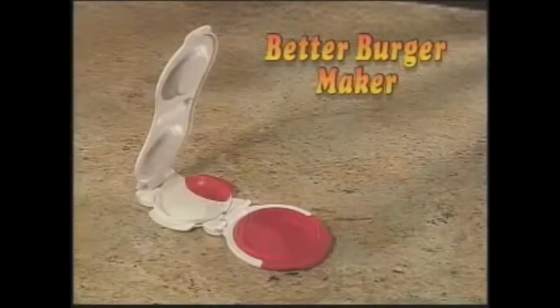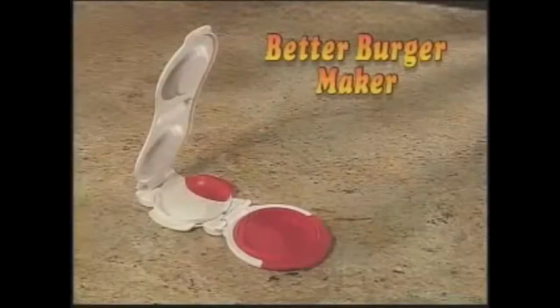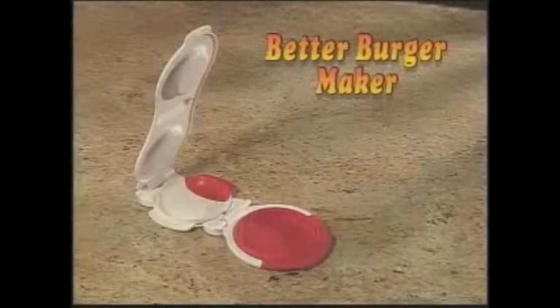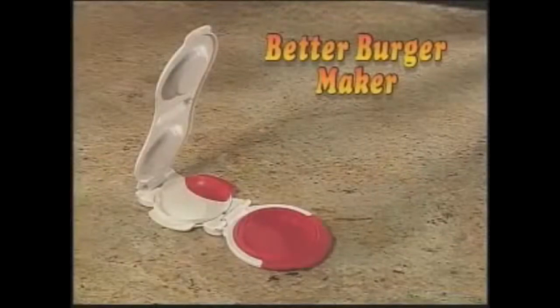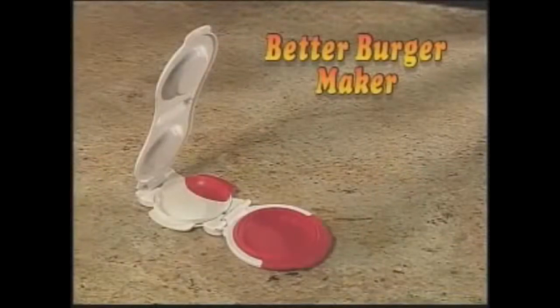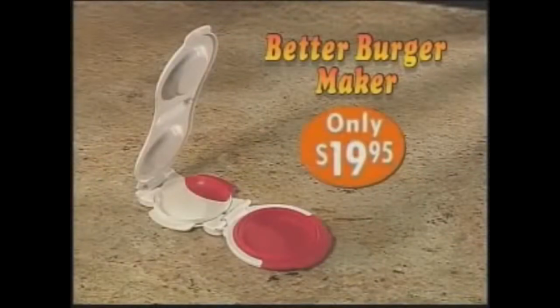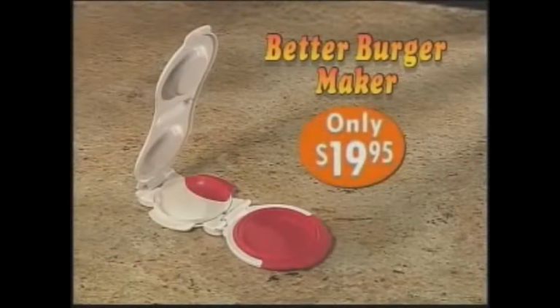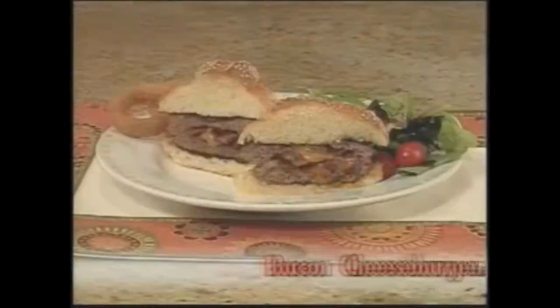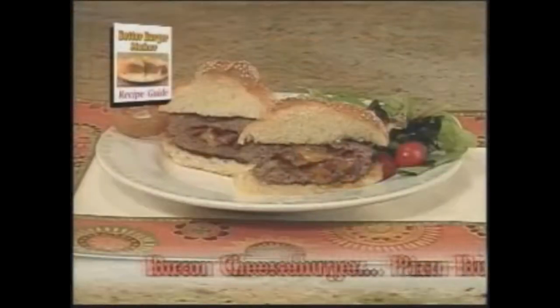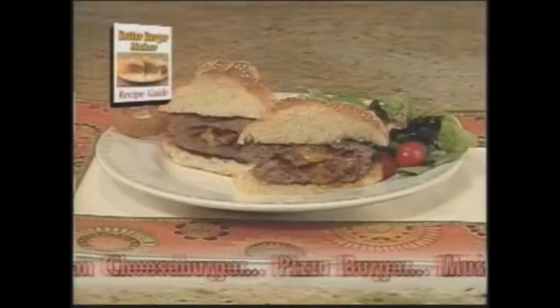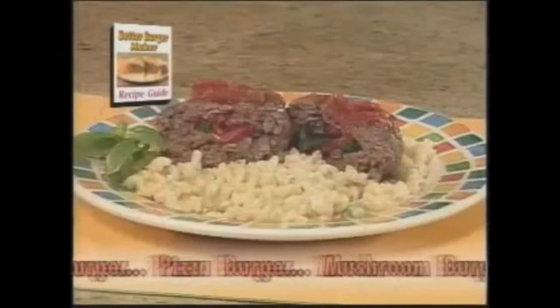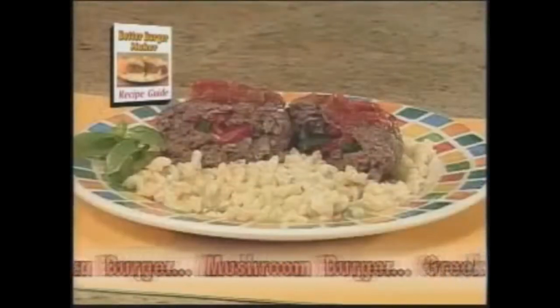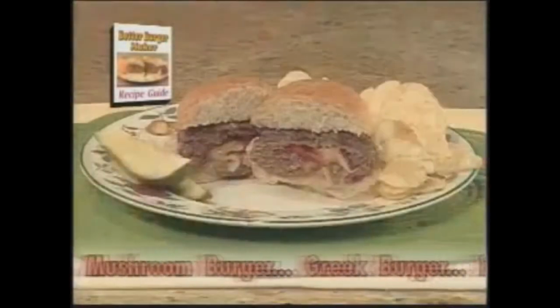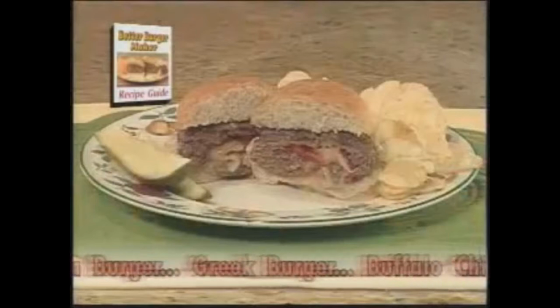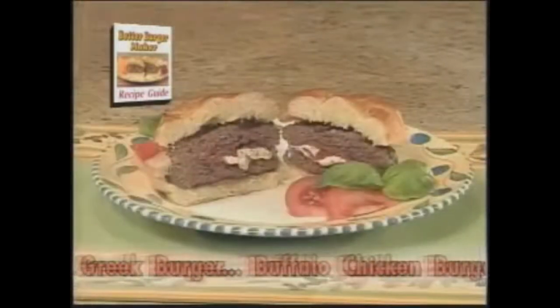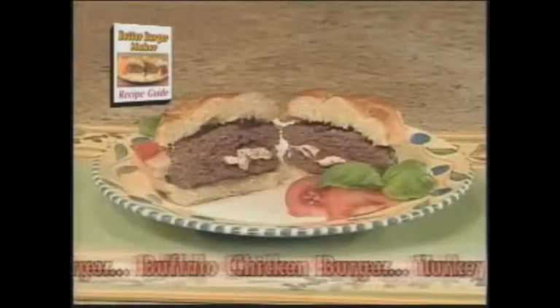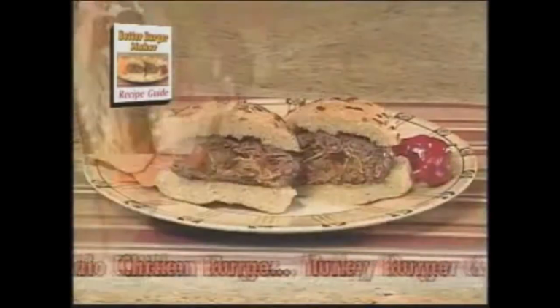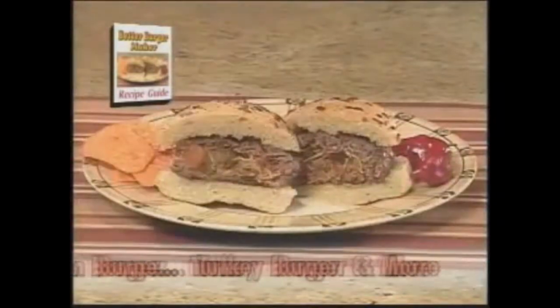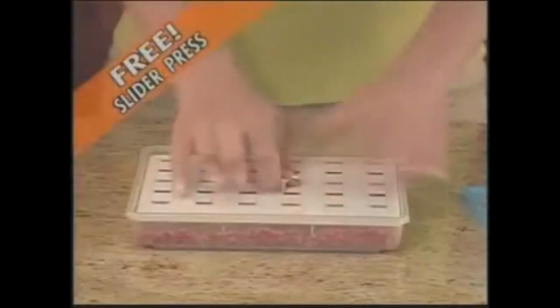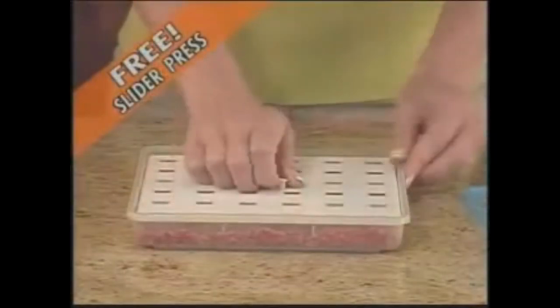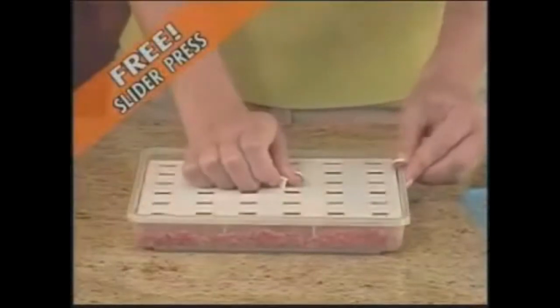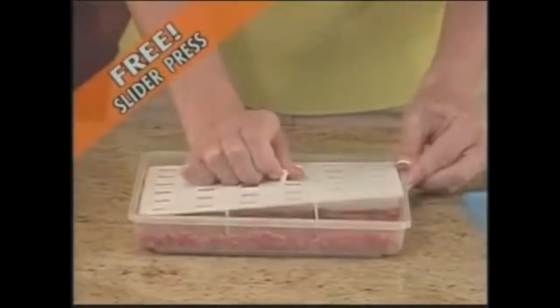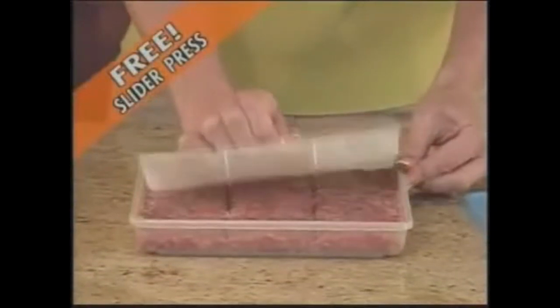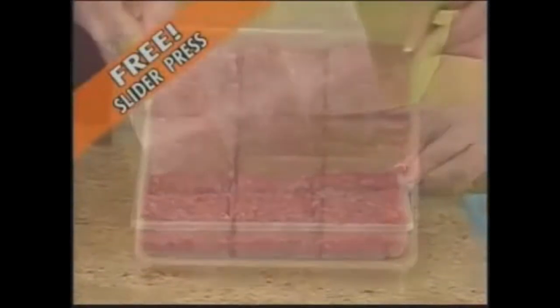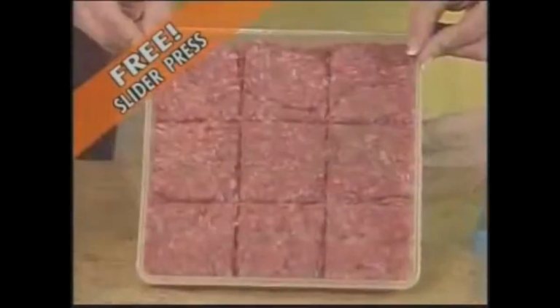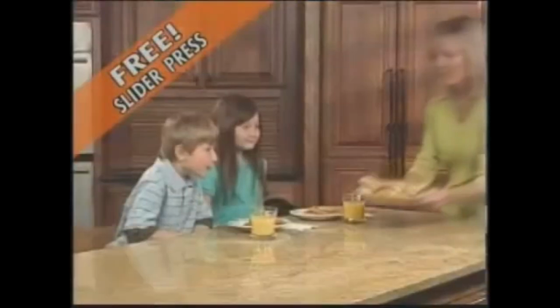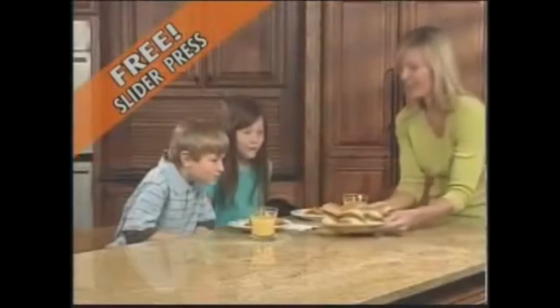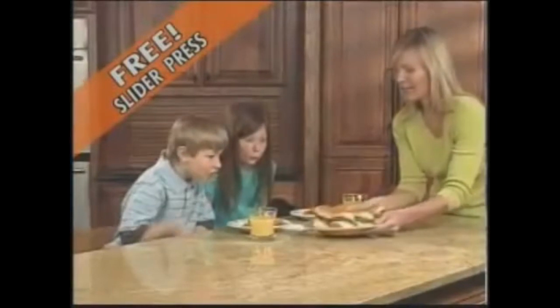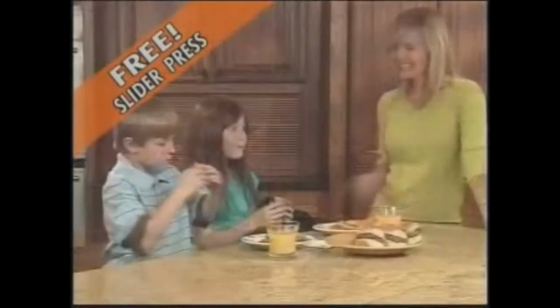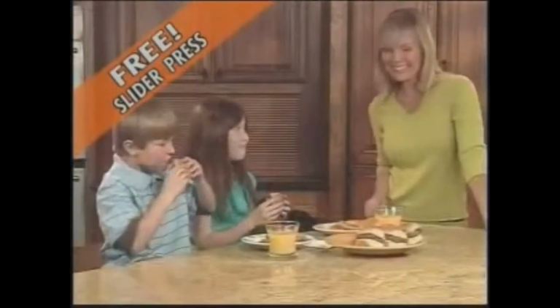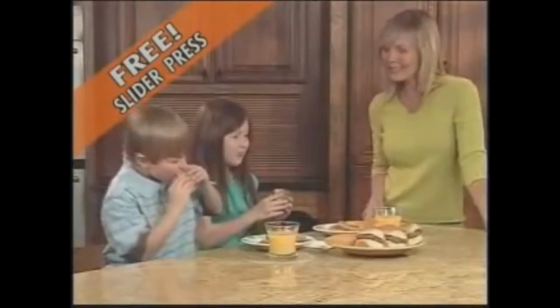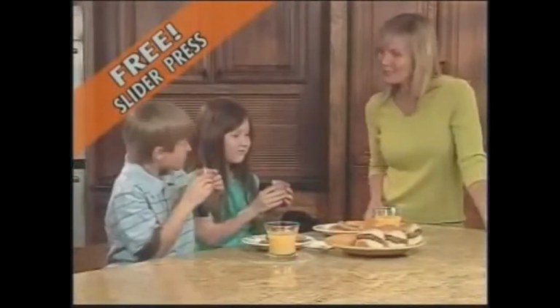You can order the Better Burger Maker for only $19.95! You'll also receive the Better Burger recipe guide packed with tasty, tempting recipes. Call now and you'll also receive the Better Burger slider bread set — enjoy these fantastic mini burgers everyone loves!